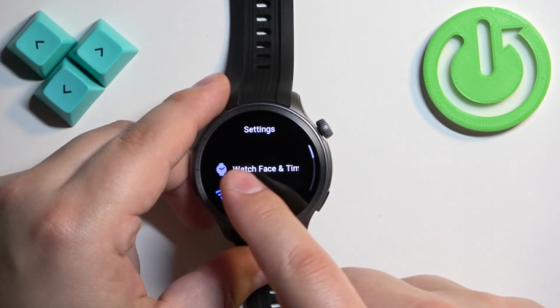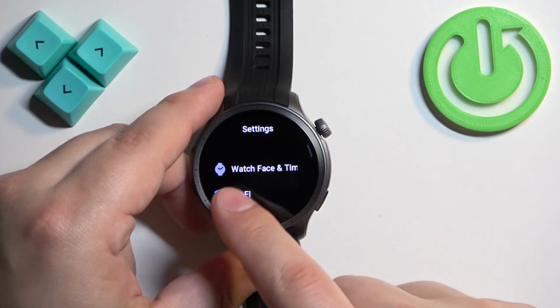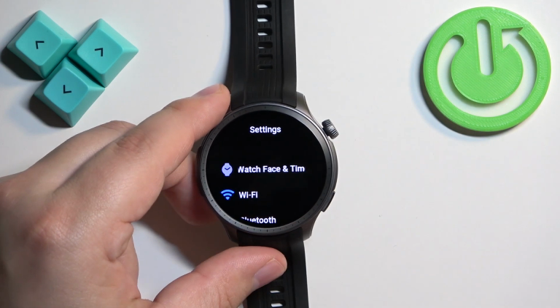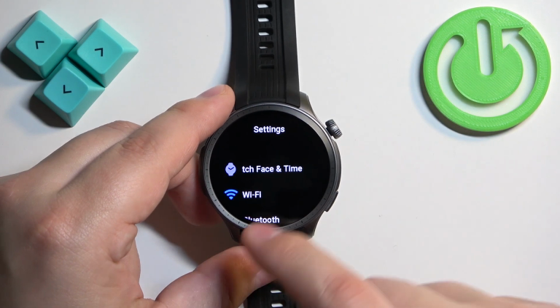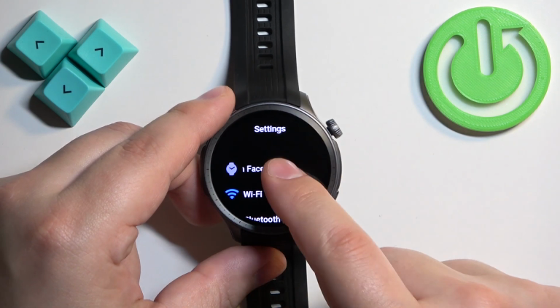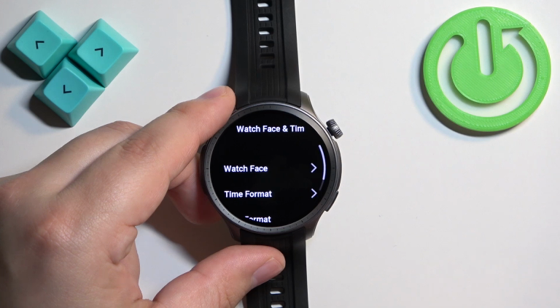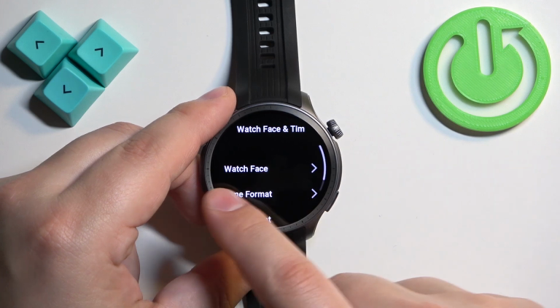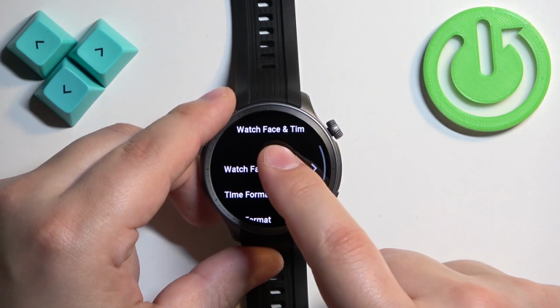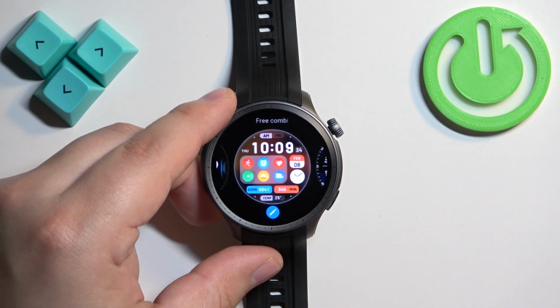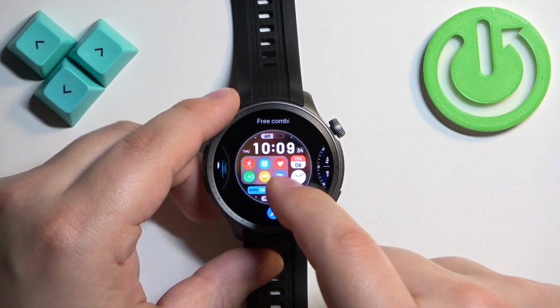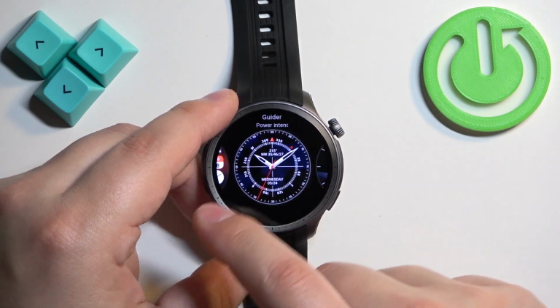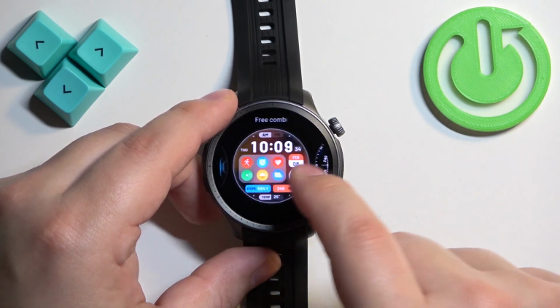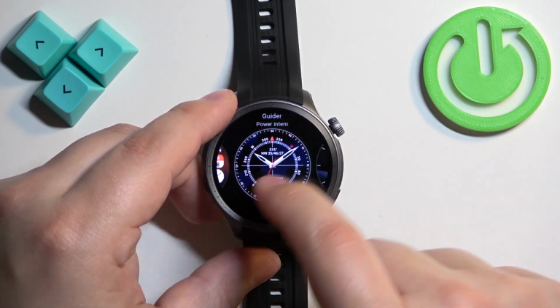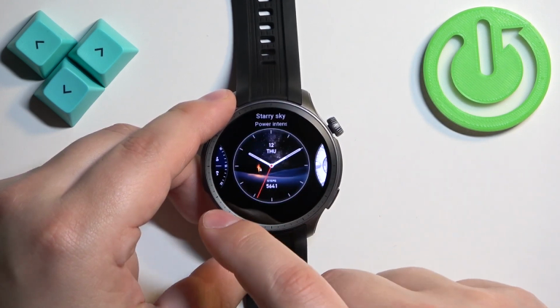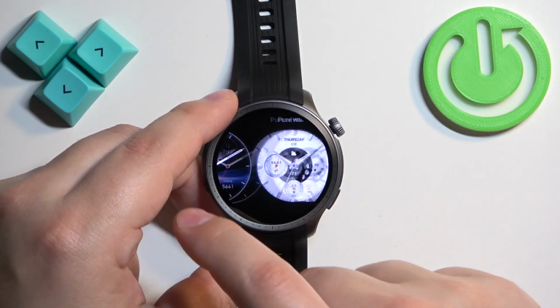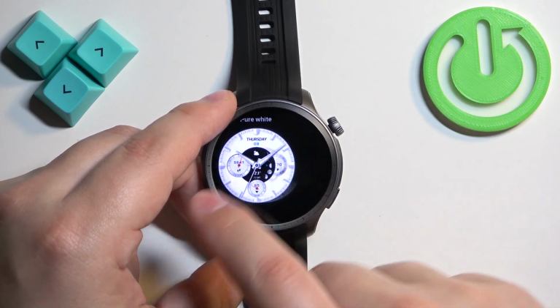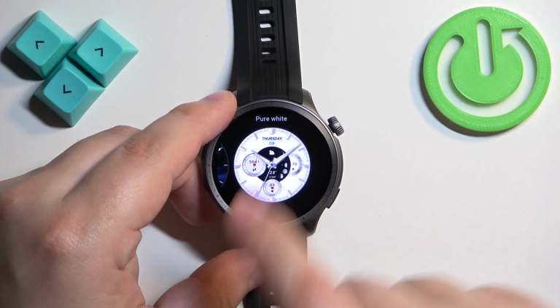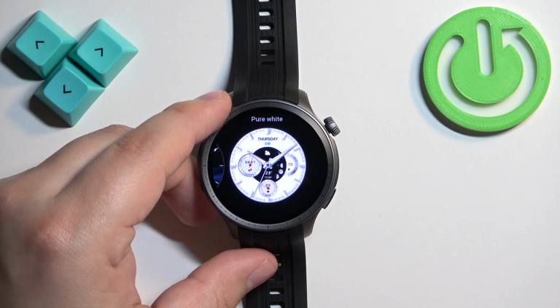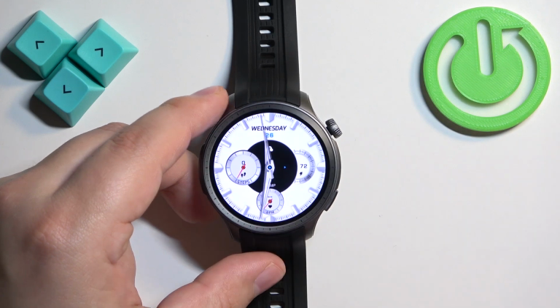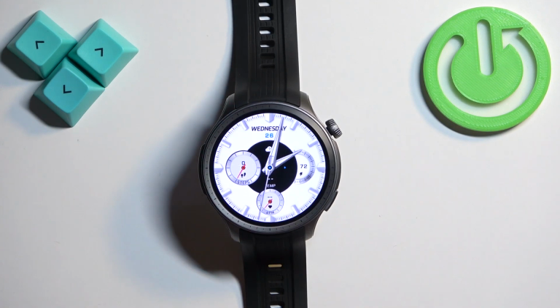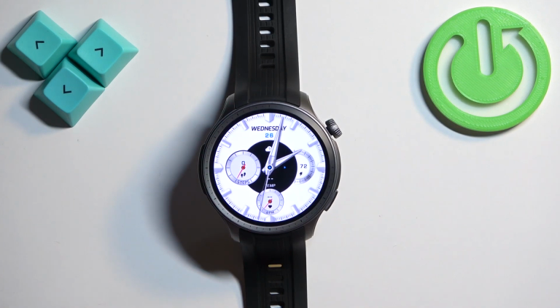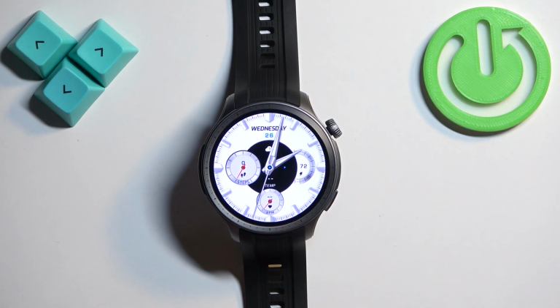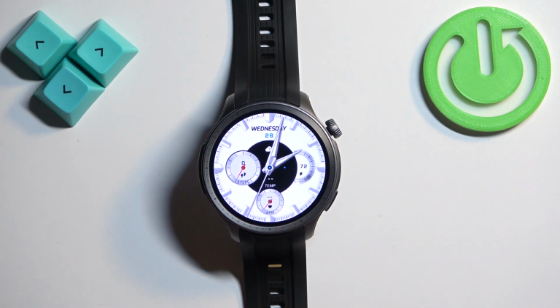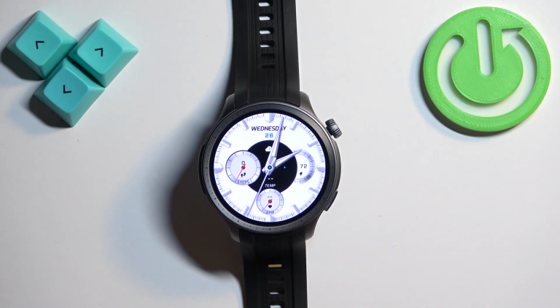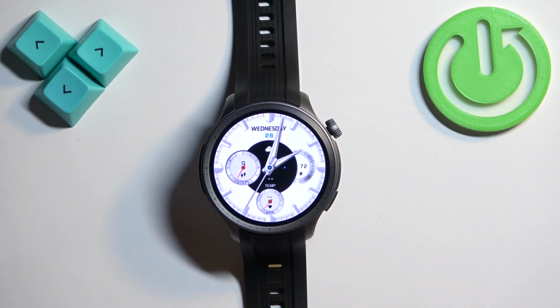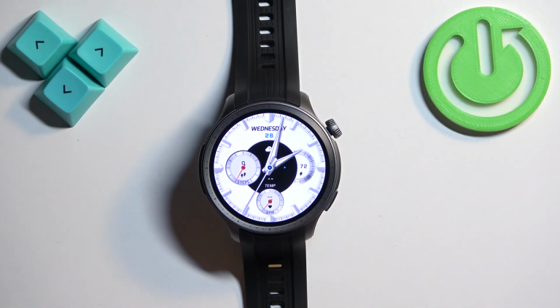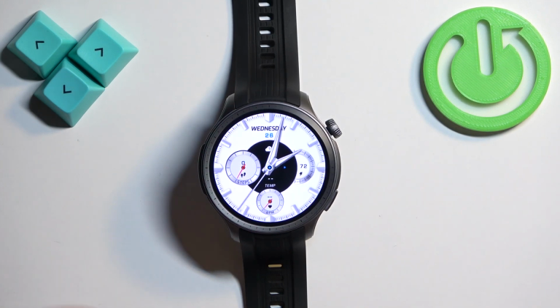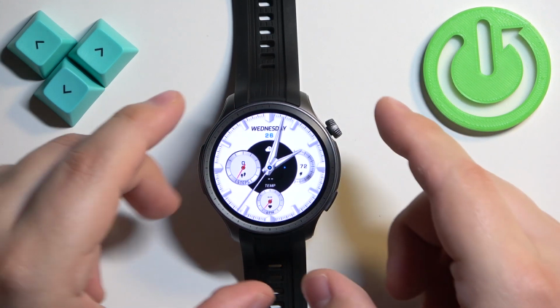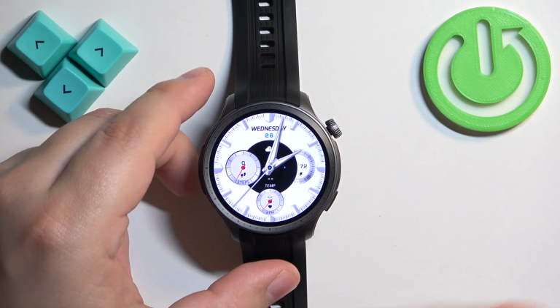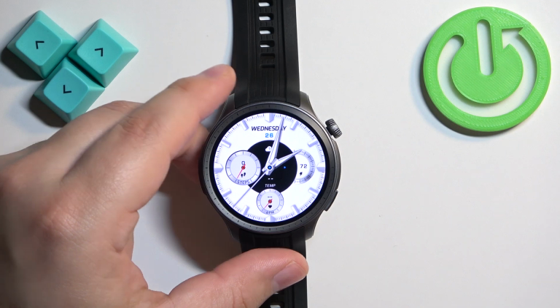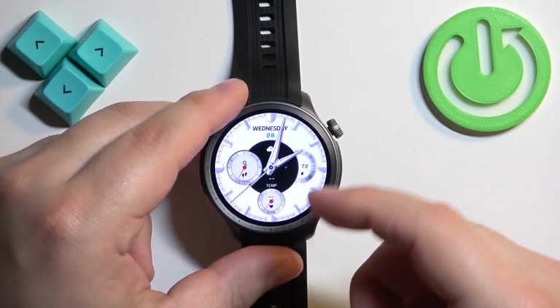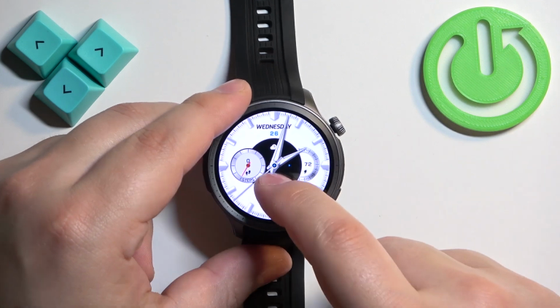In settings, select the watch face and time option. Here's the watch face — this will open the watch face menu where you can find a watch face you like and tap on it to apply it.